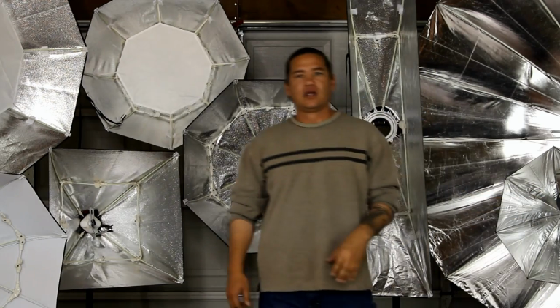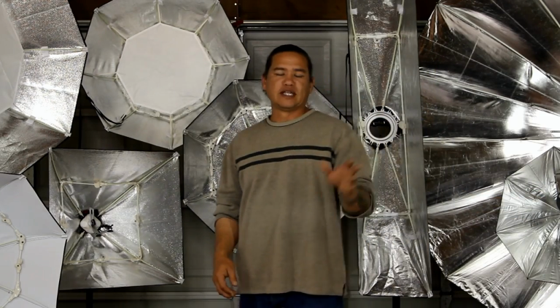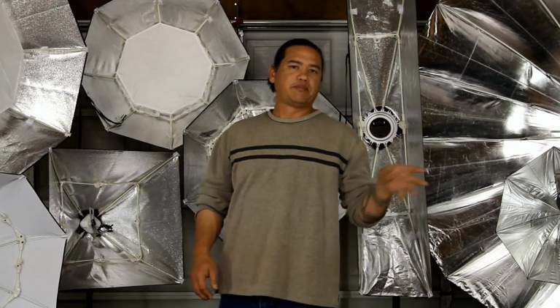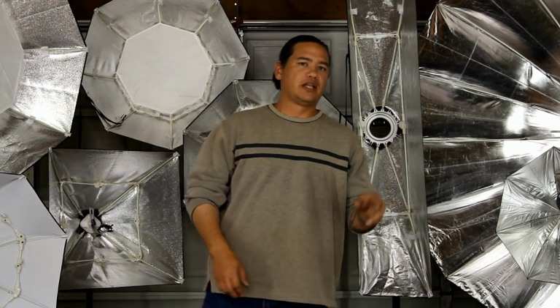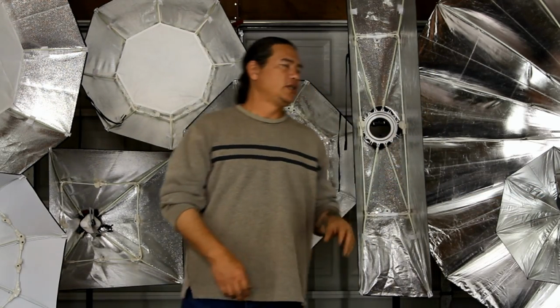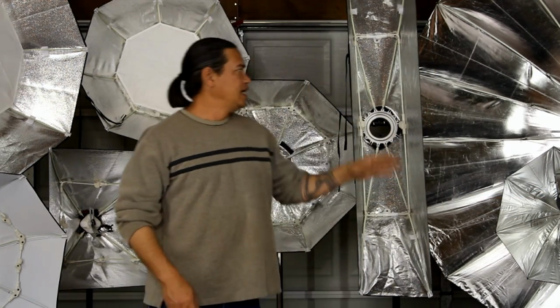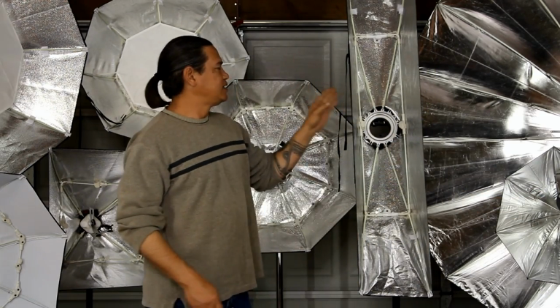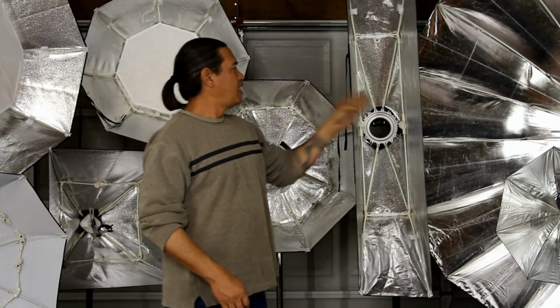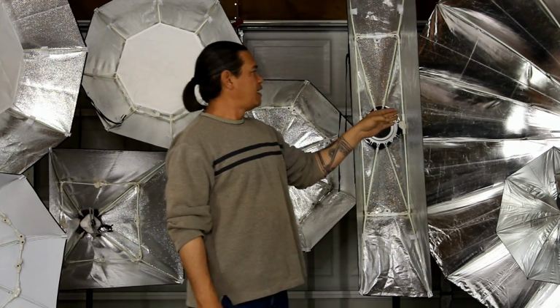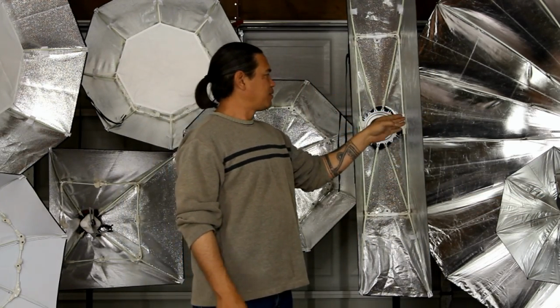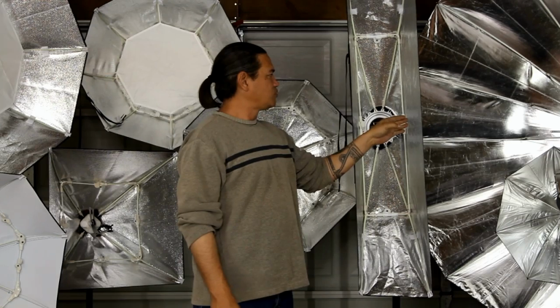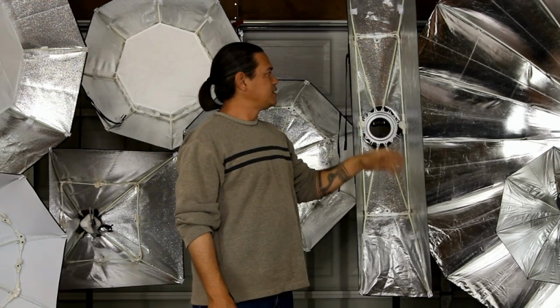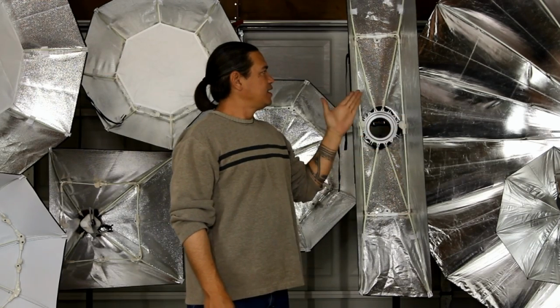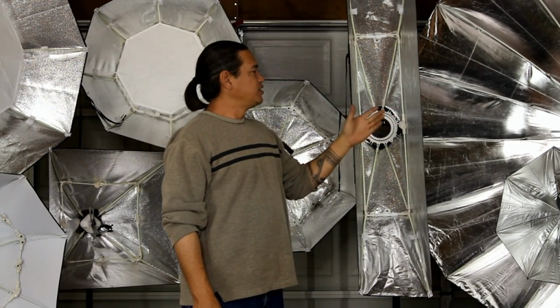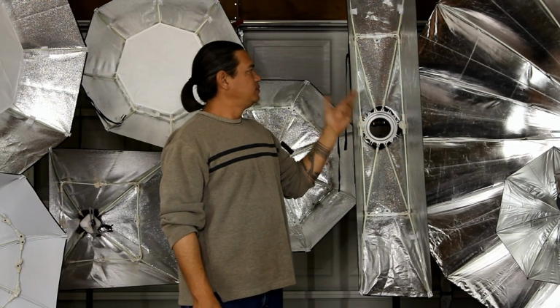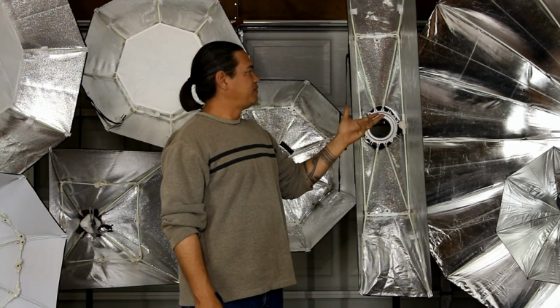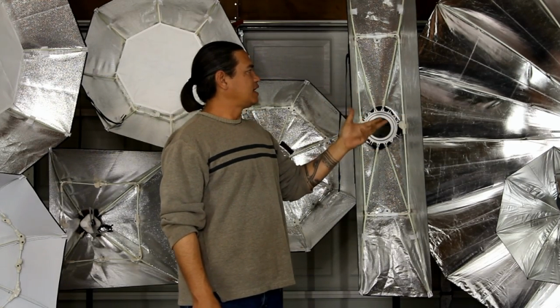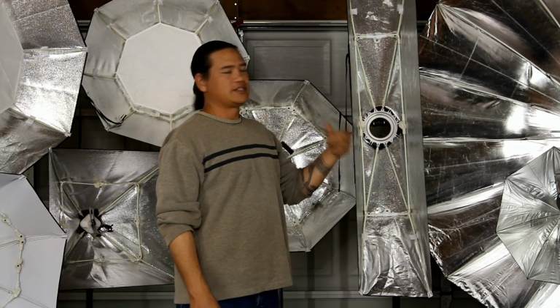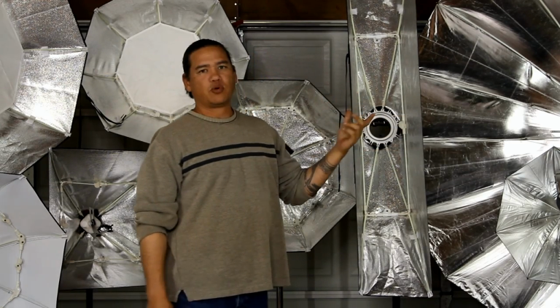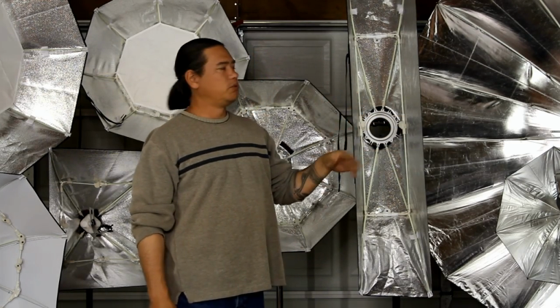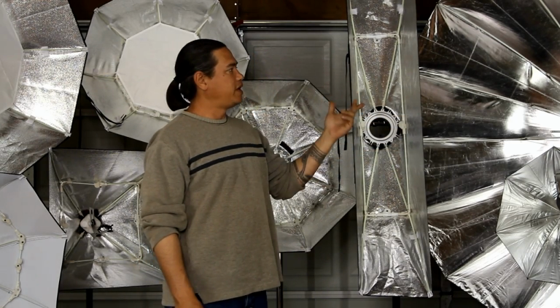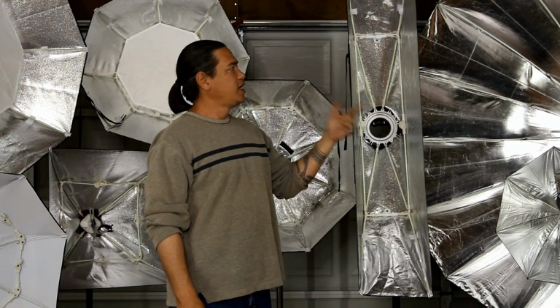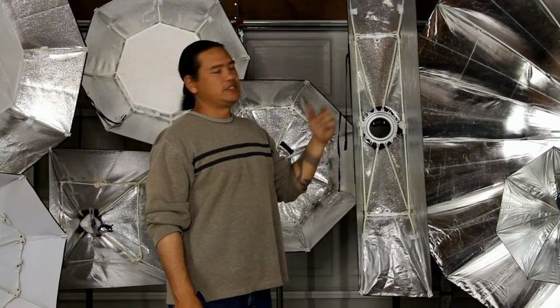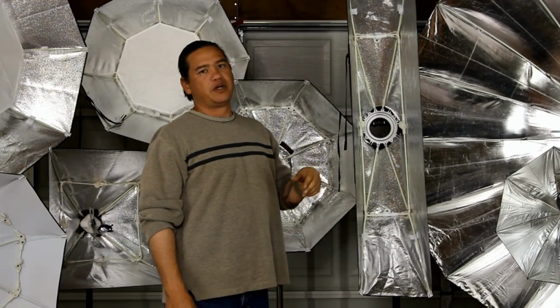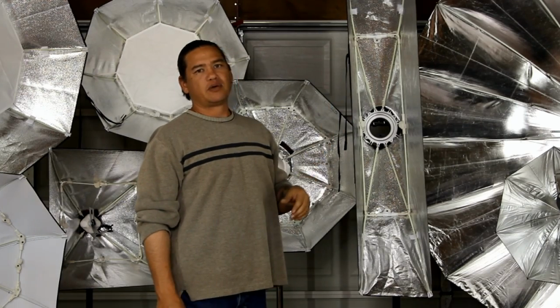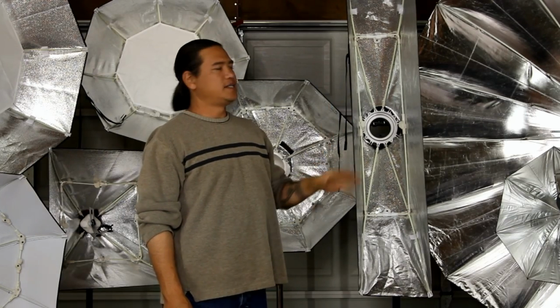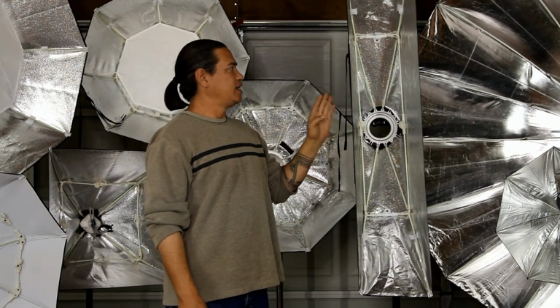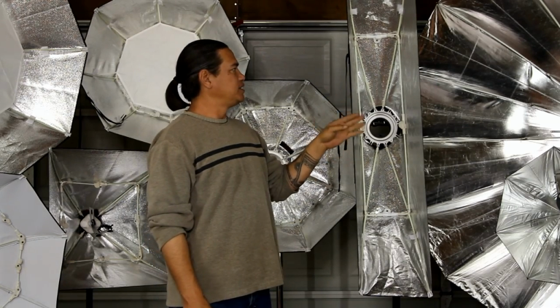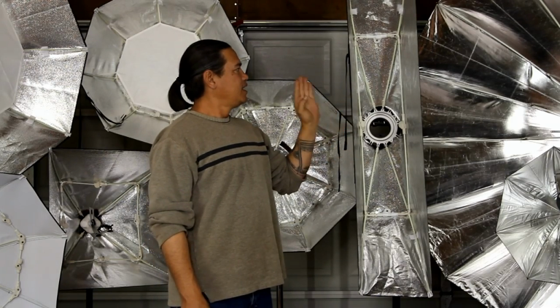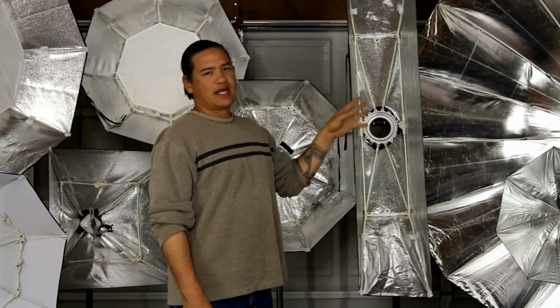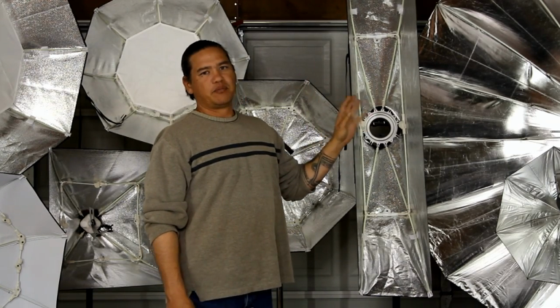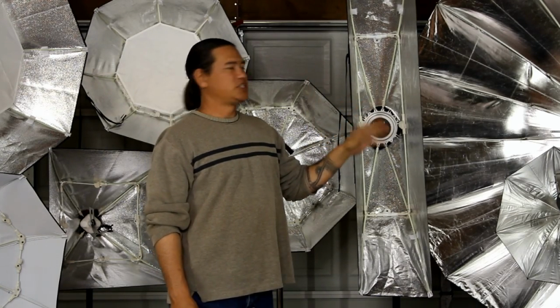What's nice about the parabolic umbrella is it has fiberglass rods. Having fiberglass rods are a lot more durable than the metal ones, and once you've bent one of the metal rods on the other ones, that umbrella is shot.